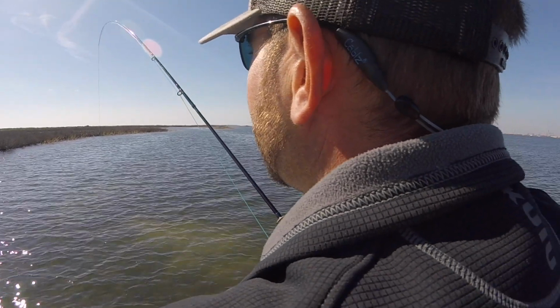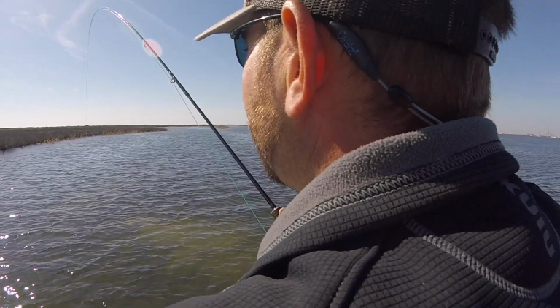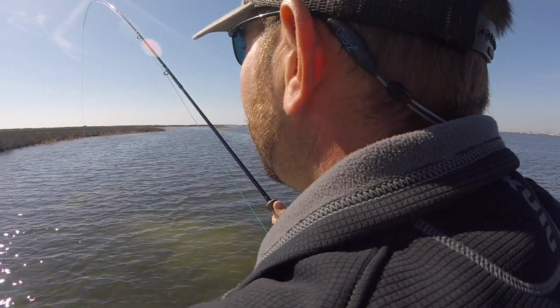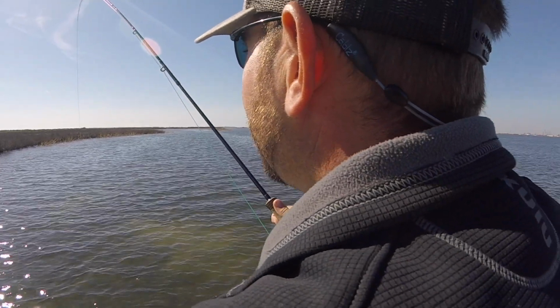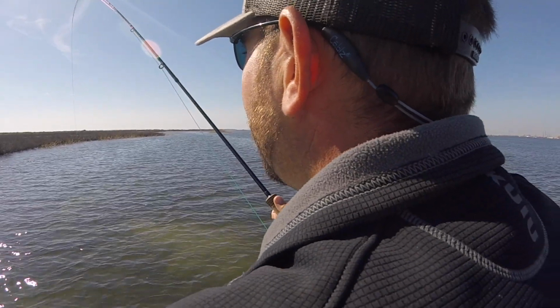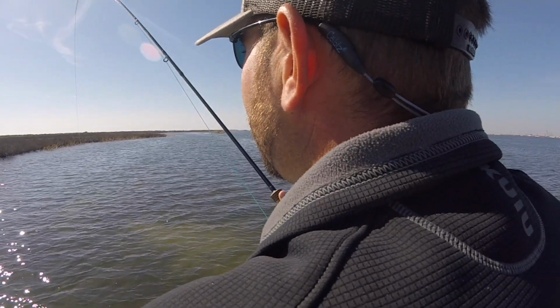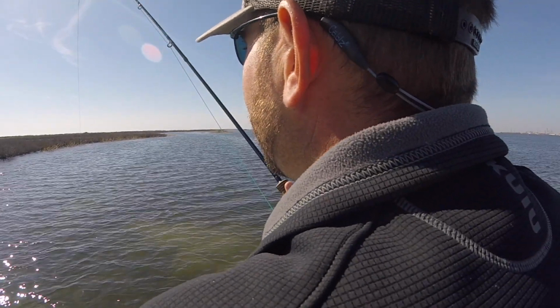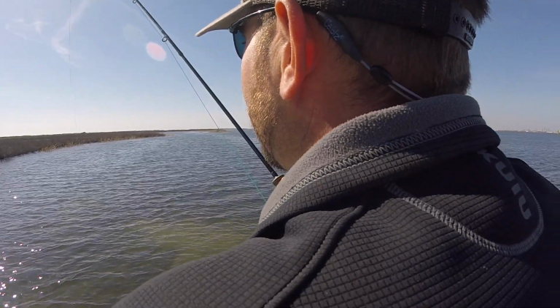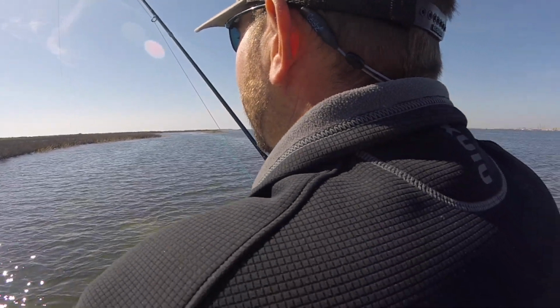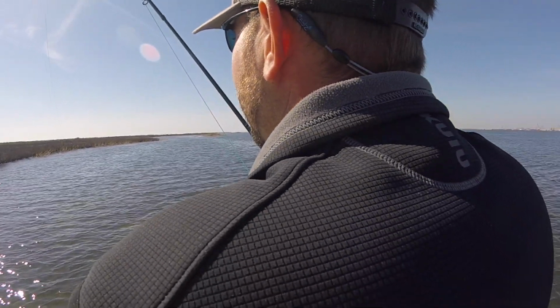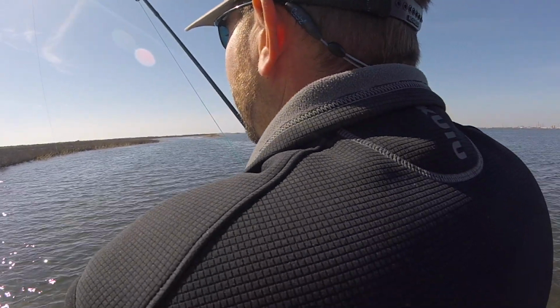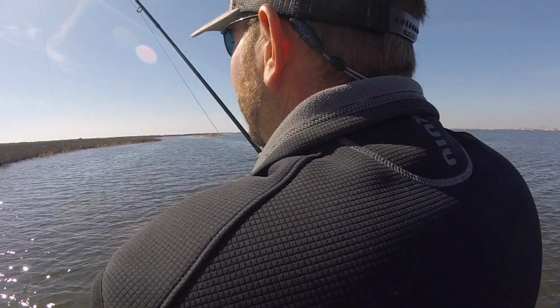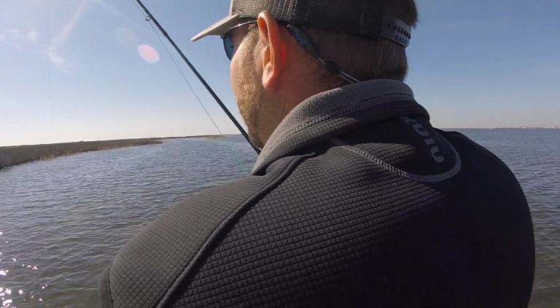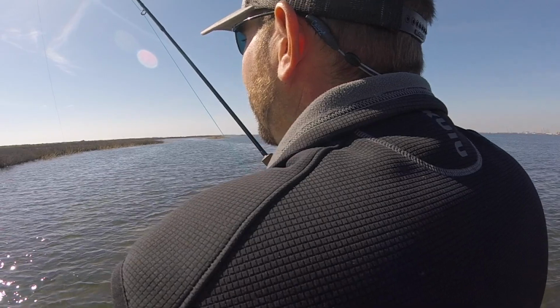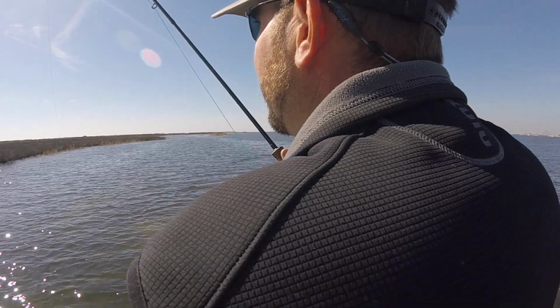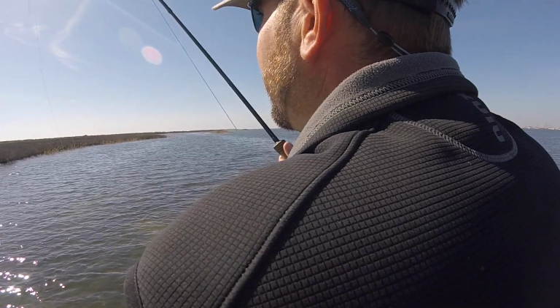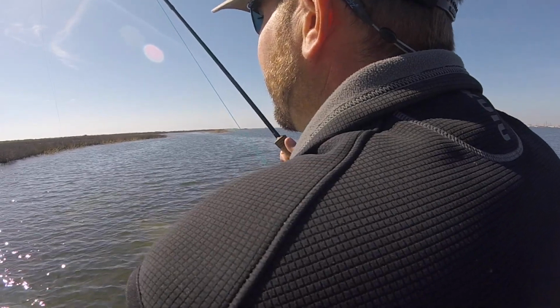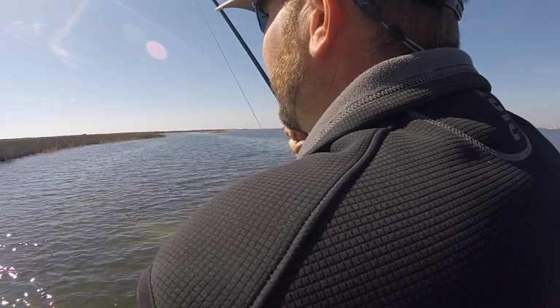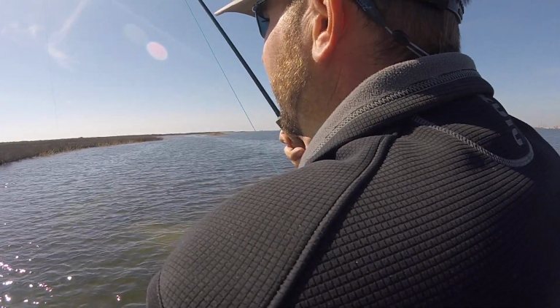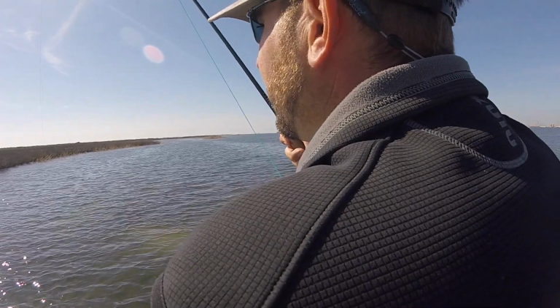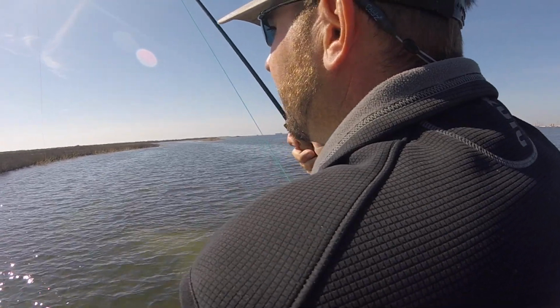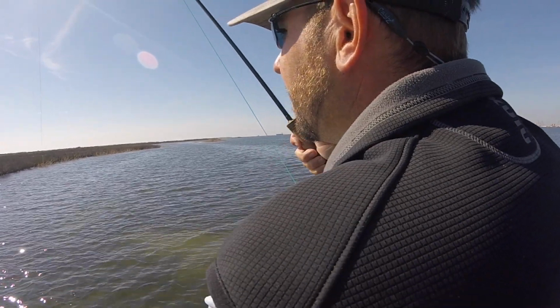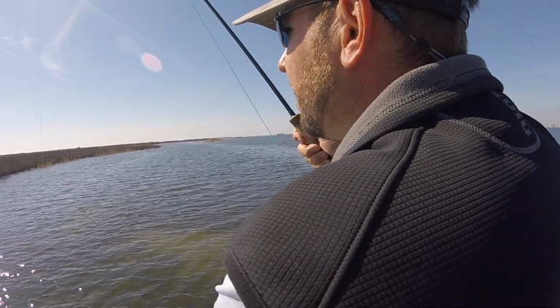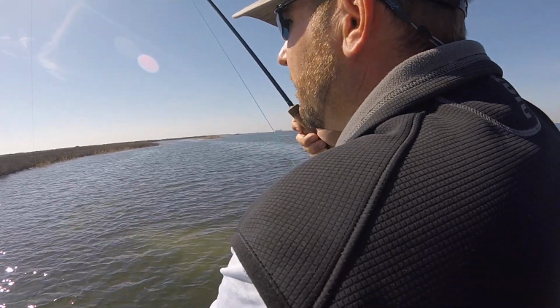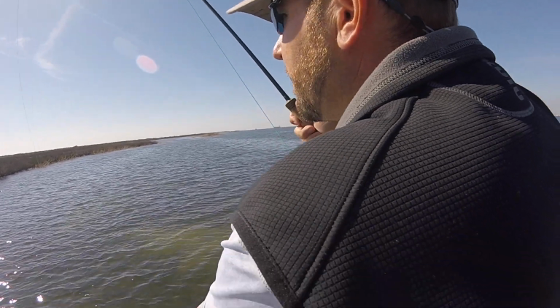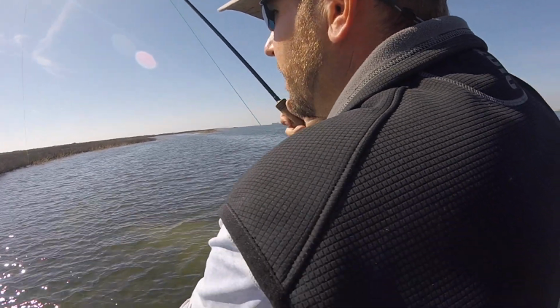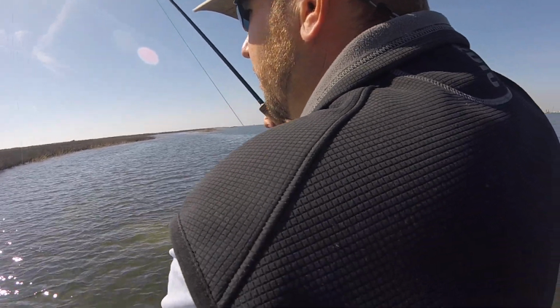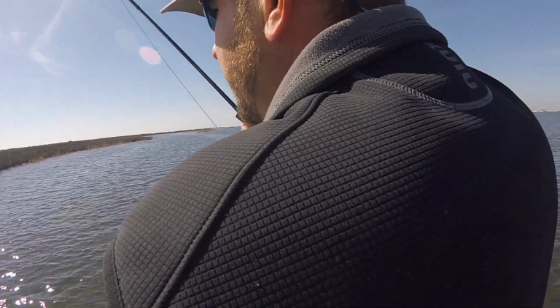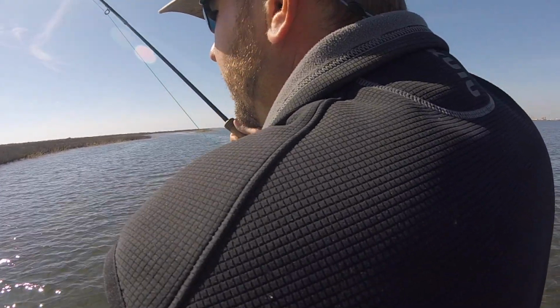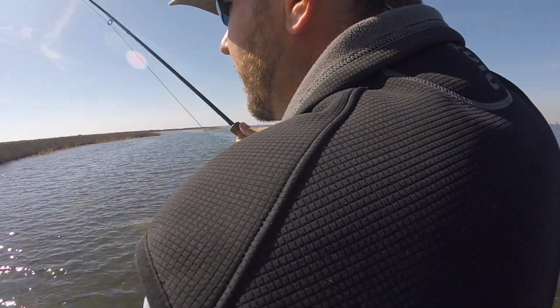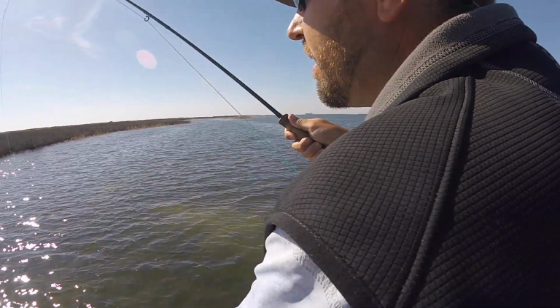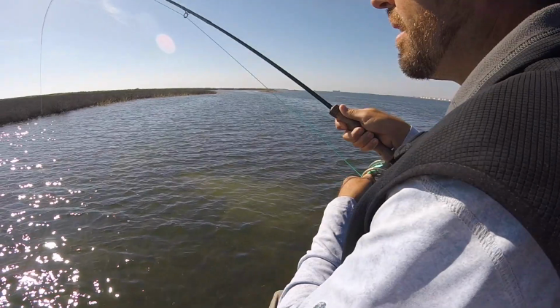Throwing the potholes? Yeah. So when we're not seeing fish, he's just throwing potholes. It's super smart — just good structure. You can see them right here.